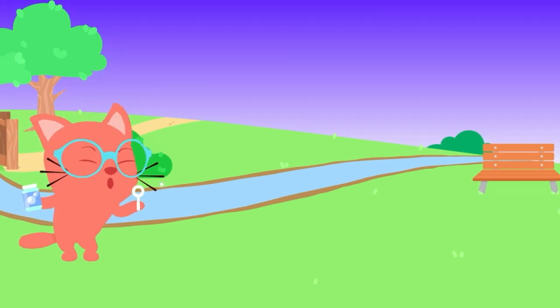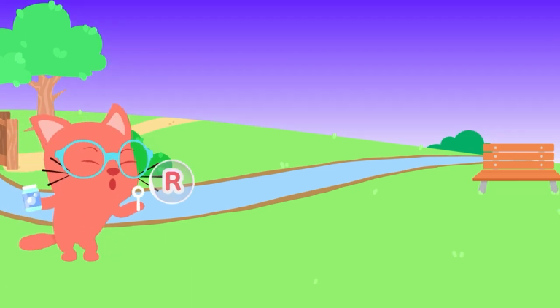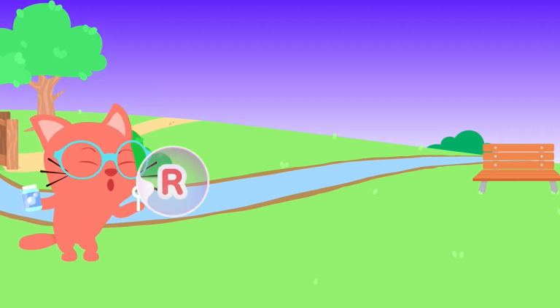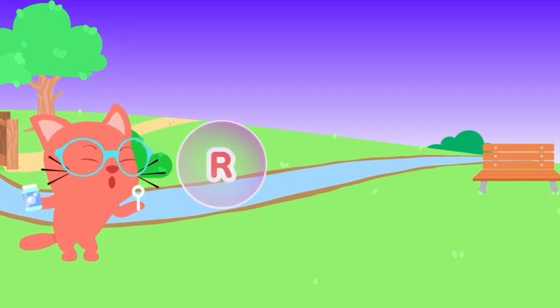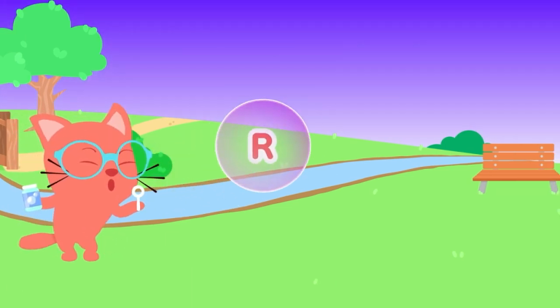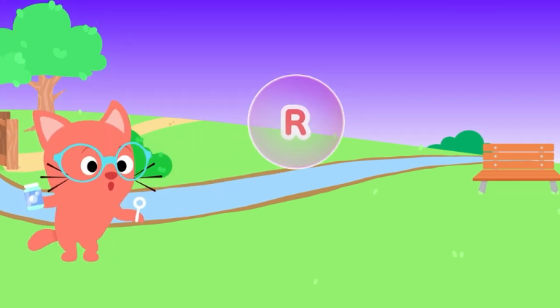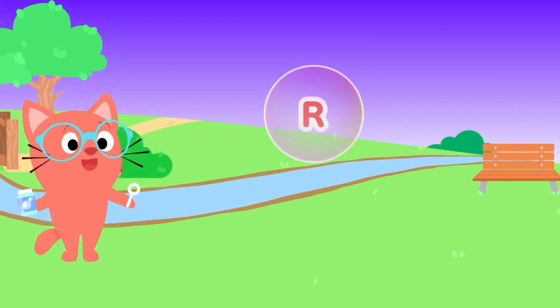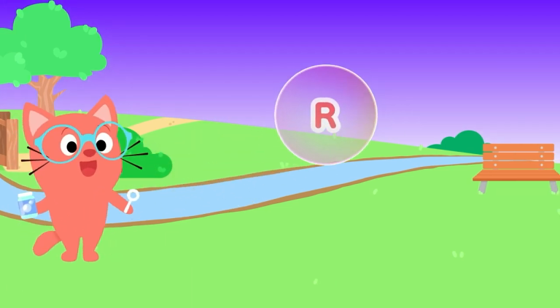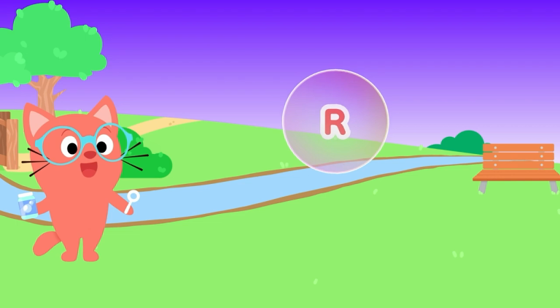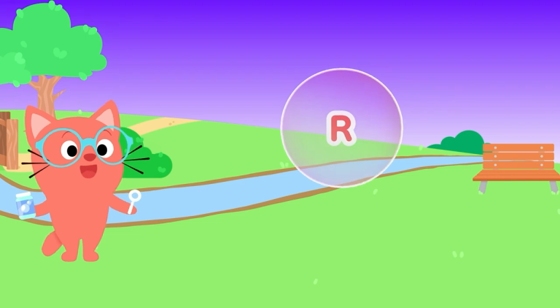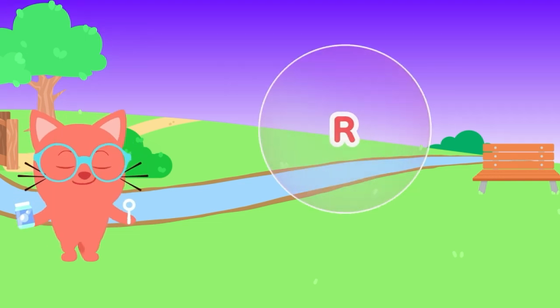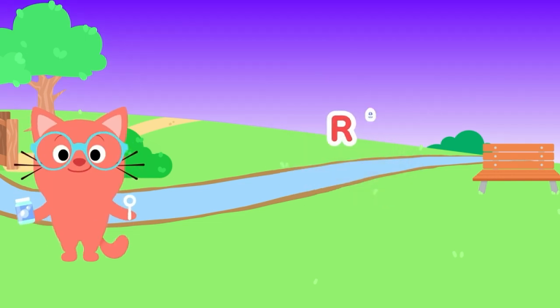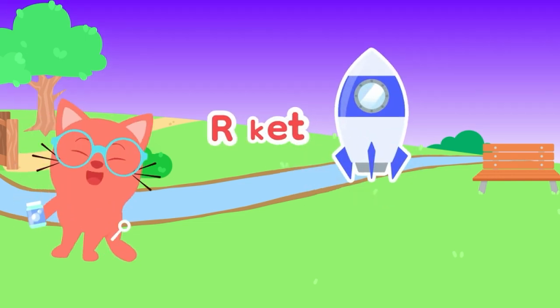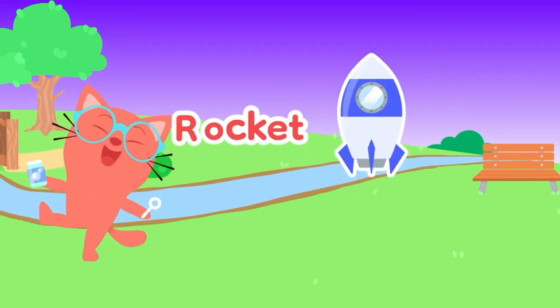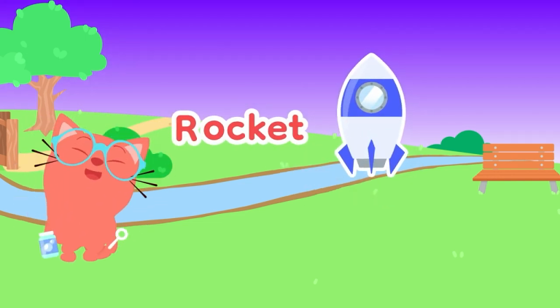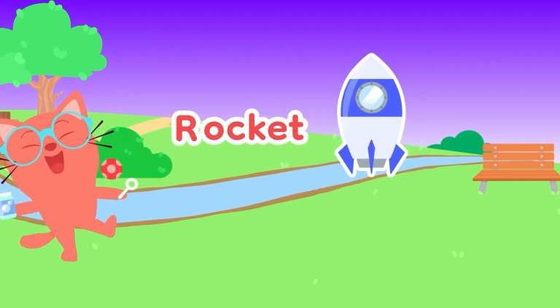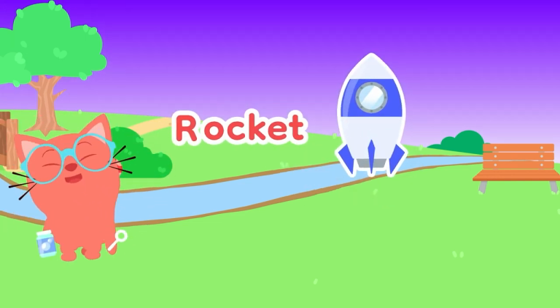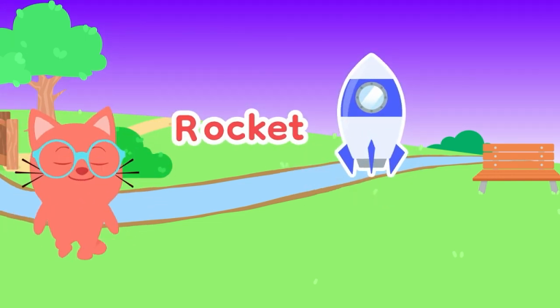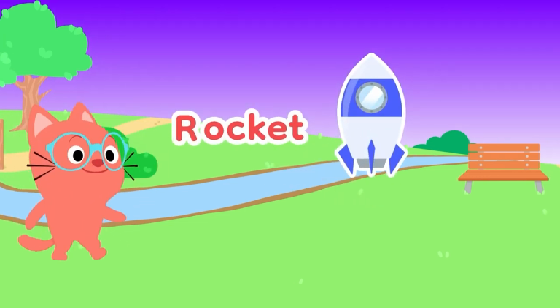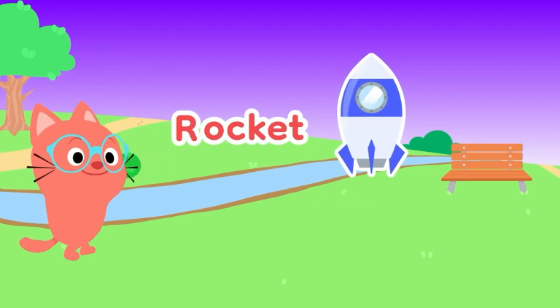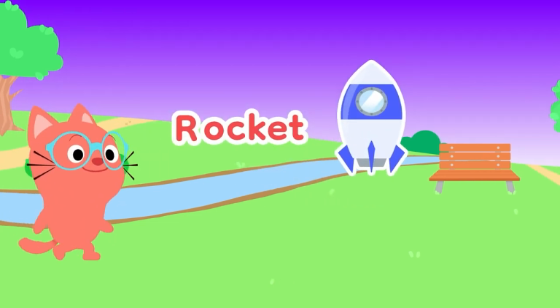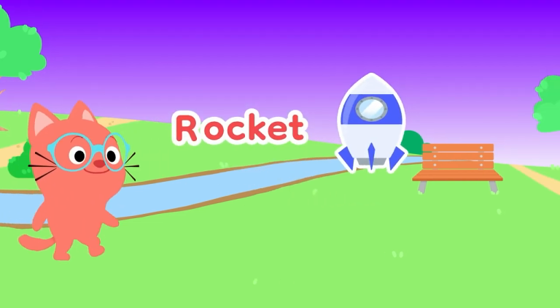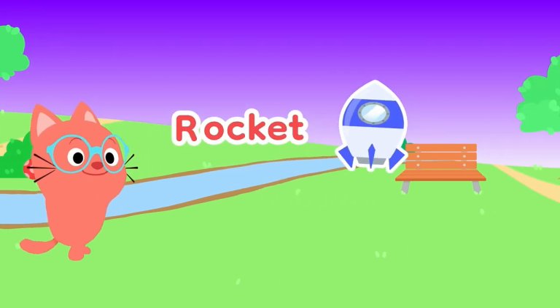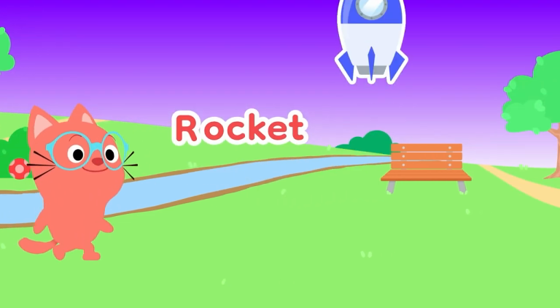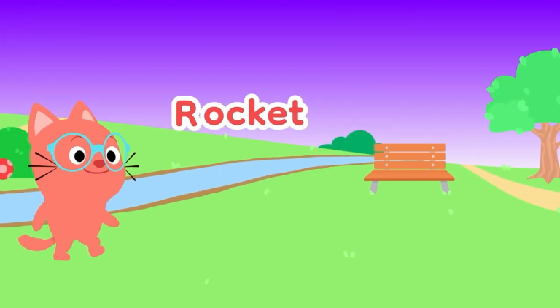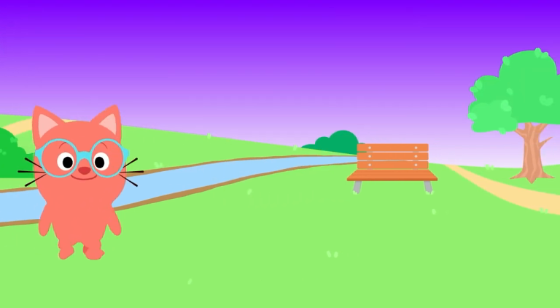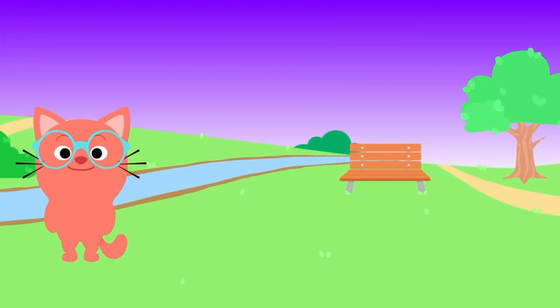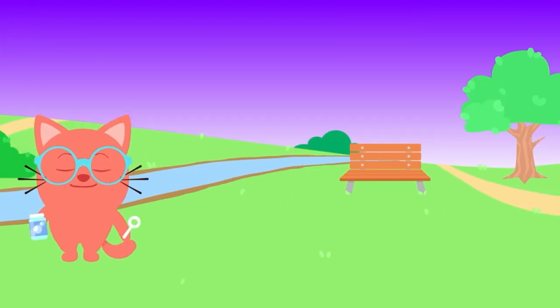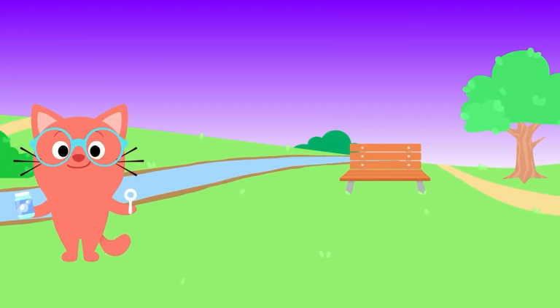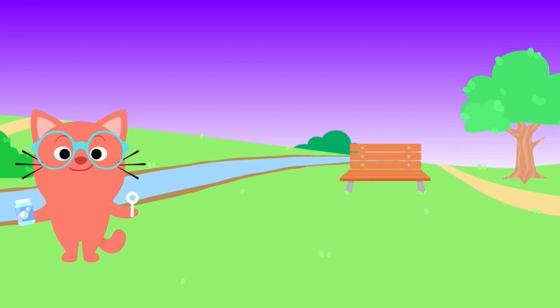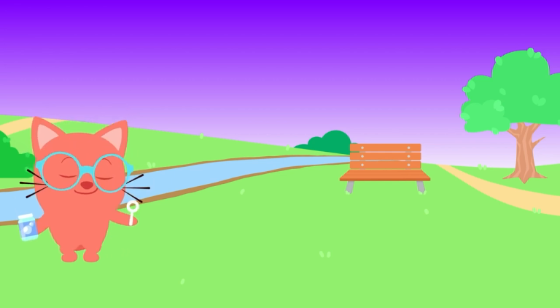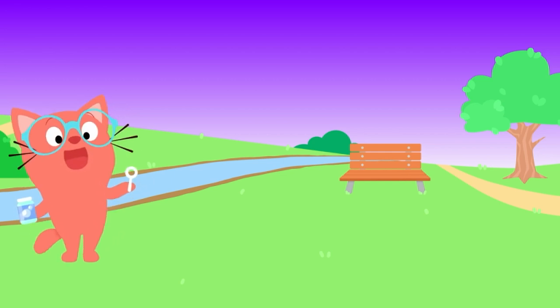R, R, R is for... Rocket! 3, 2, 1. And watch it go.